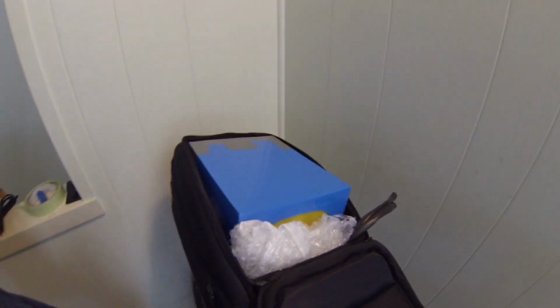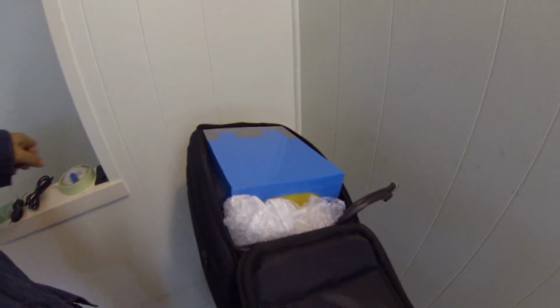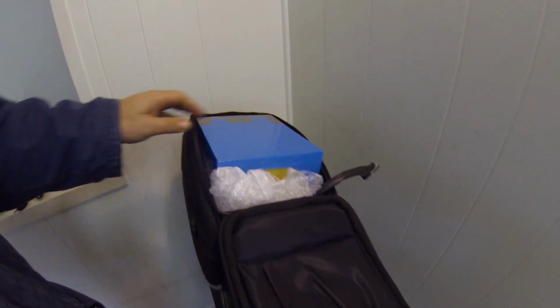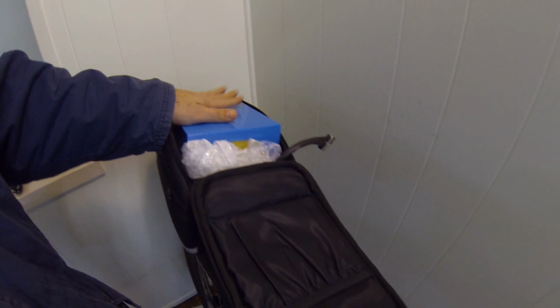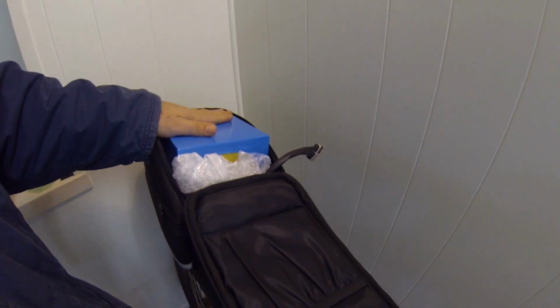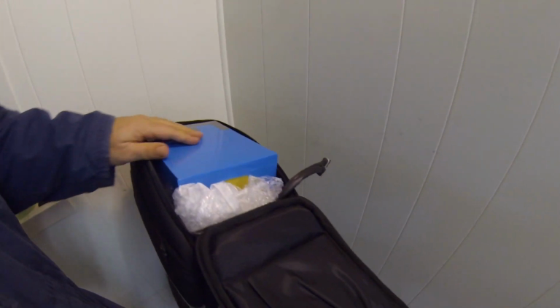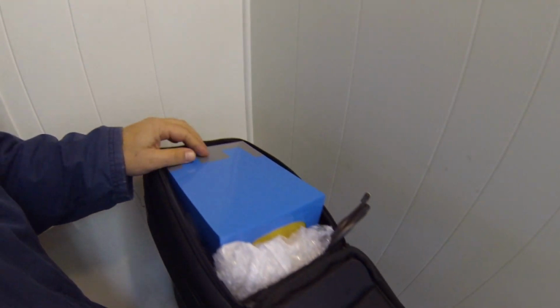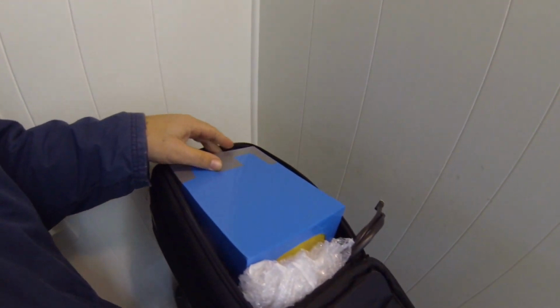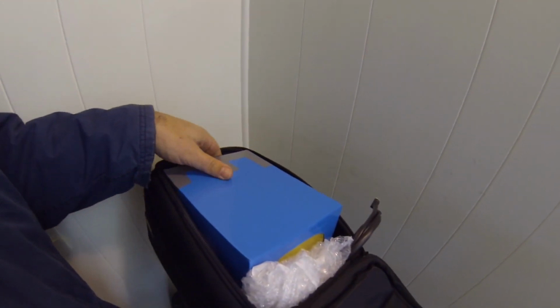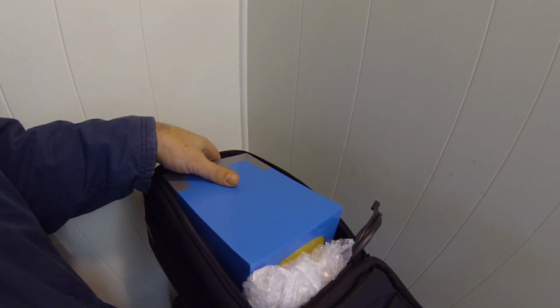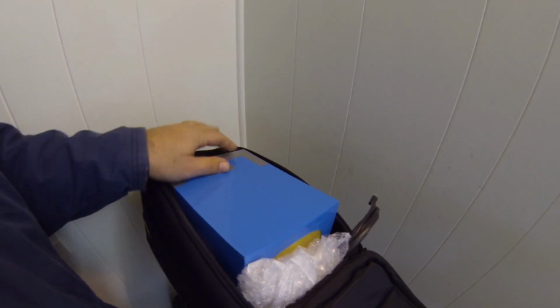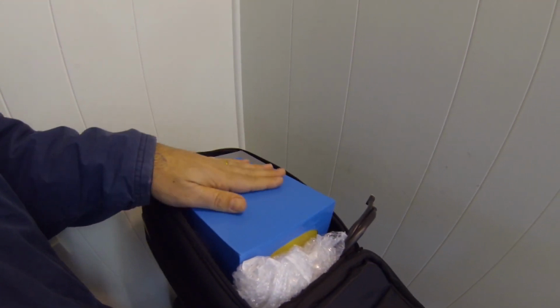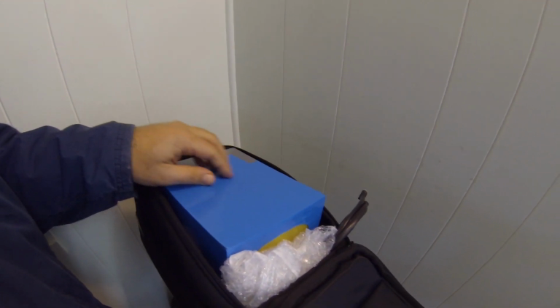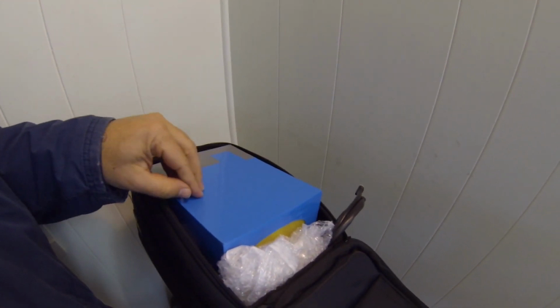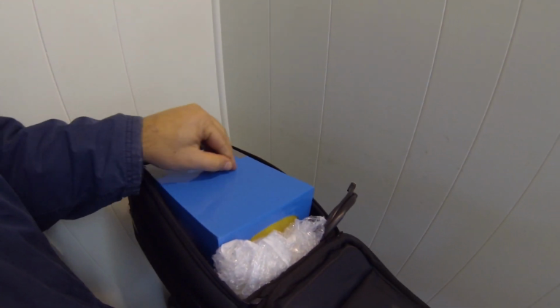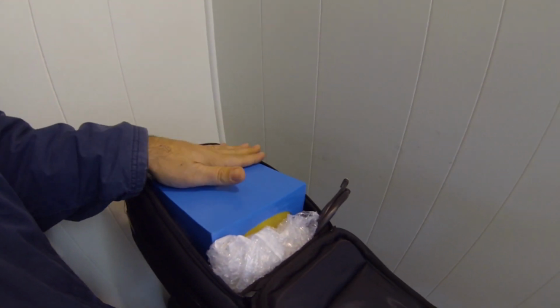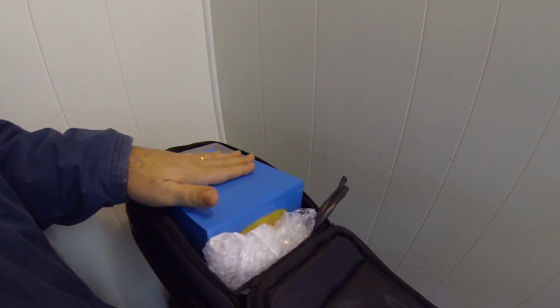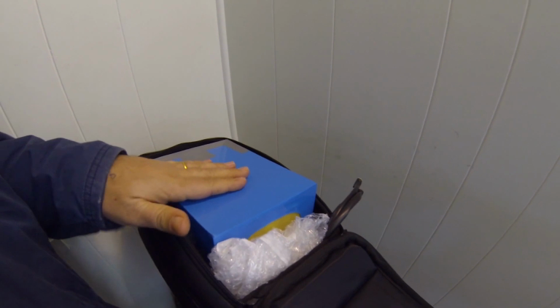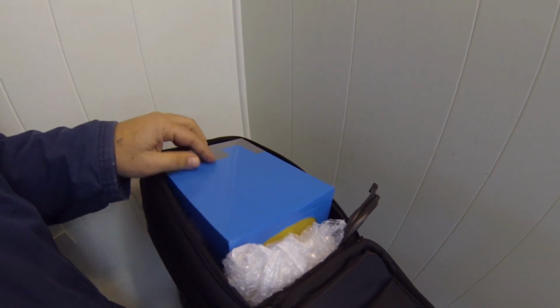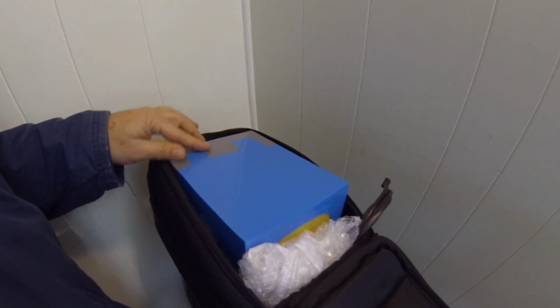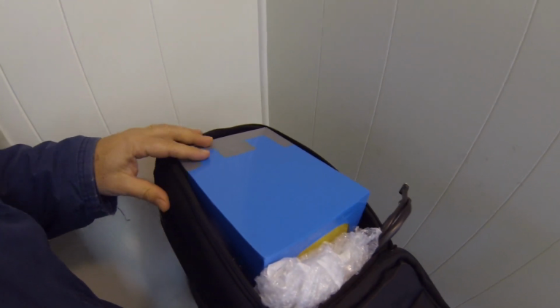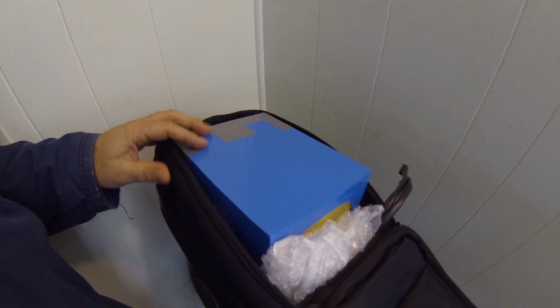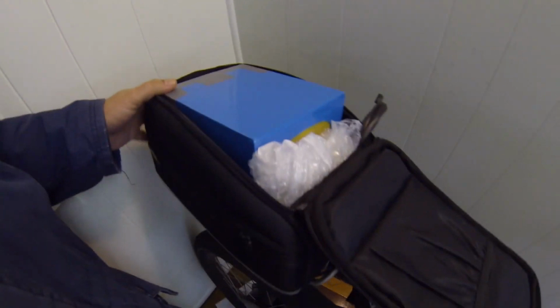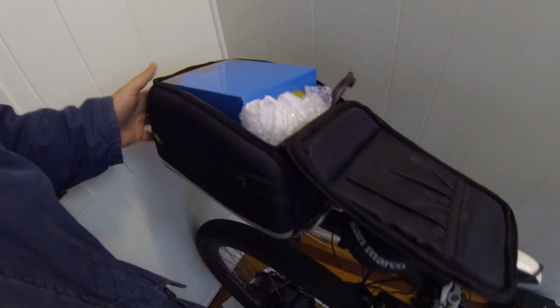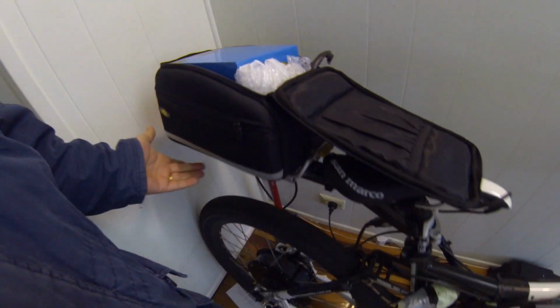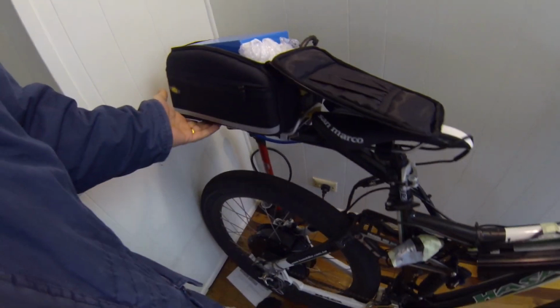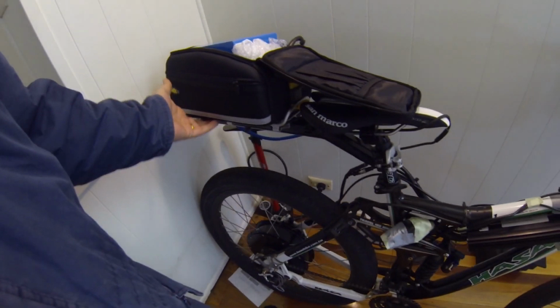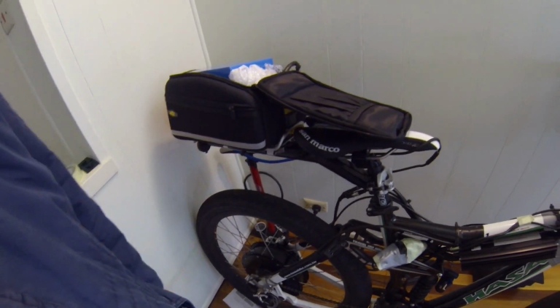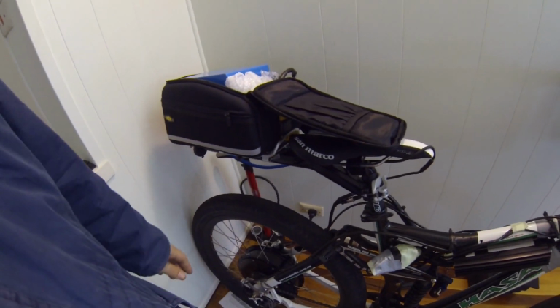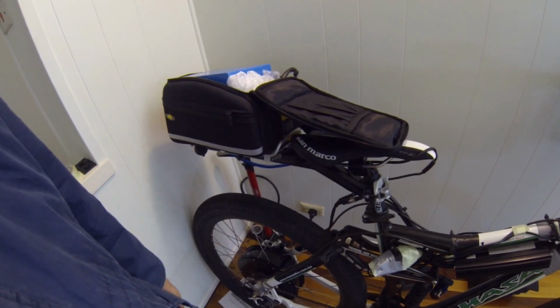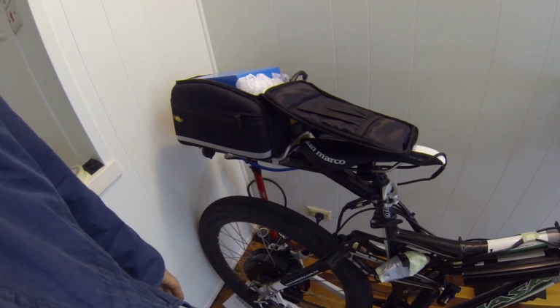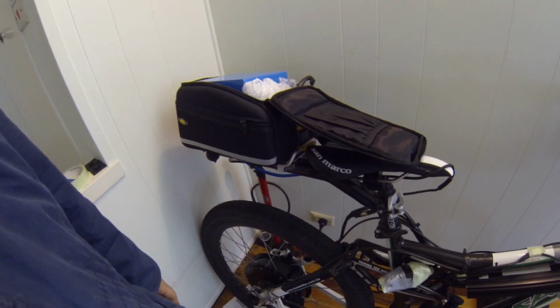My battery had a tumble. I'll just put a bit of sticky tape on it for now. It's all my own fault — doing tests to see how strong this was and it just fell off.